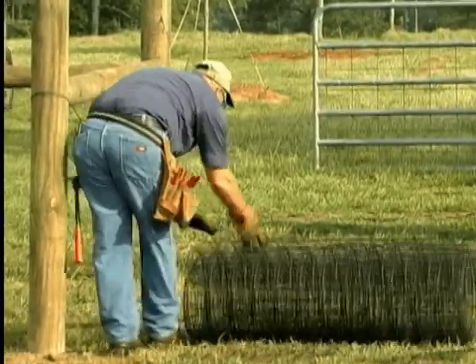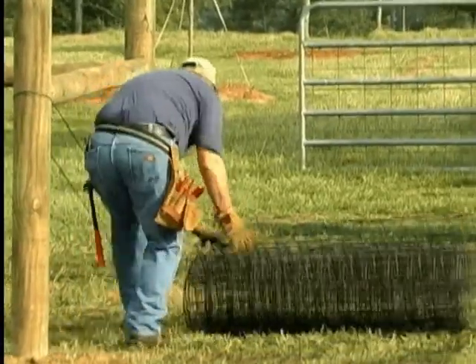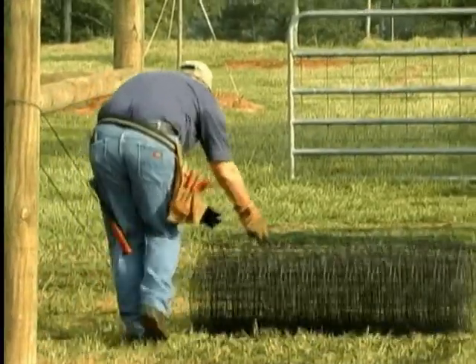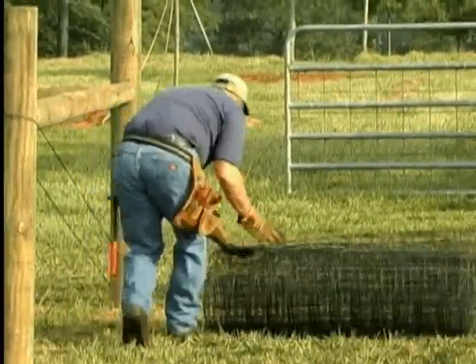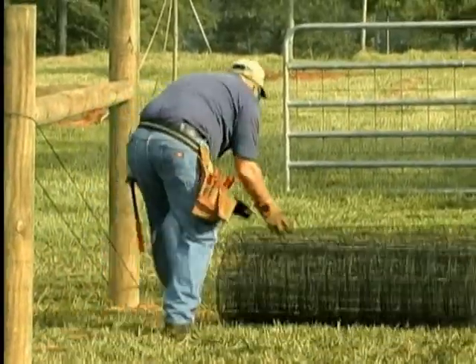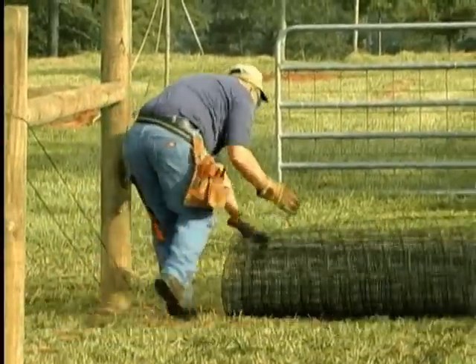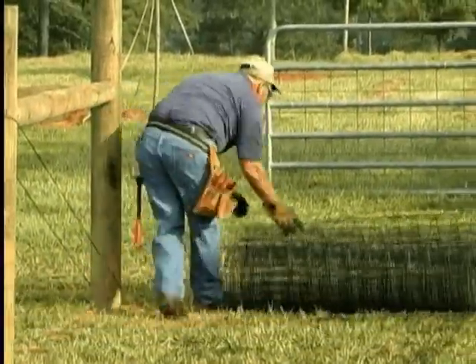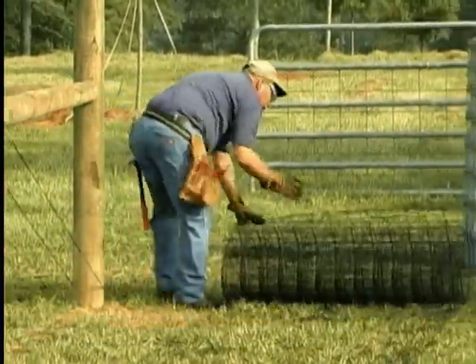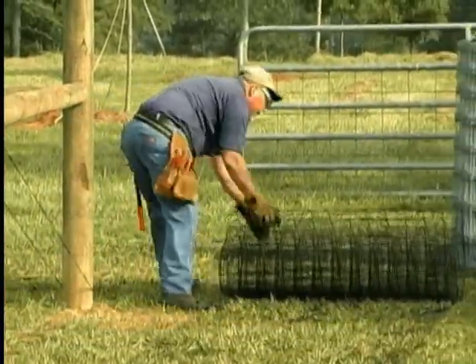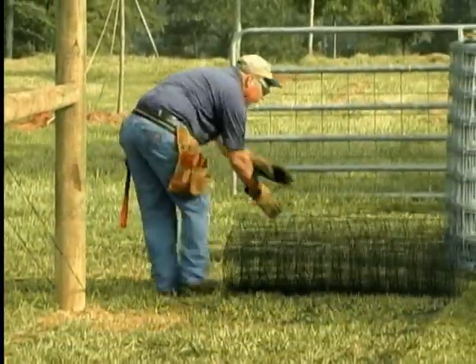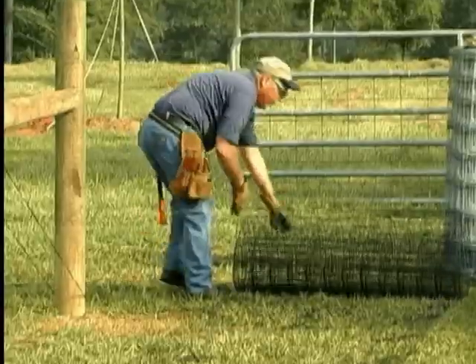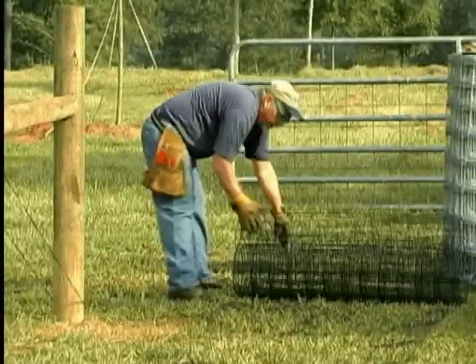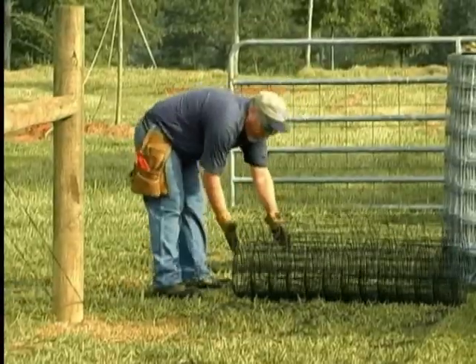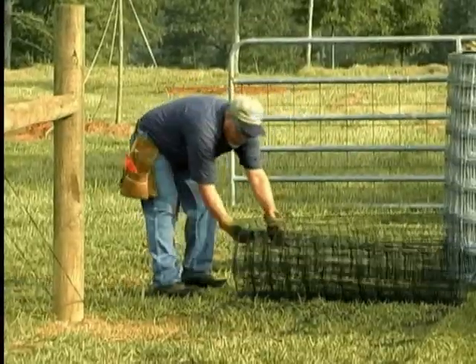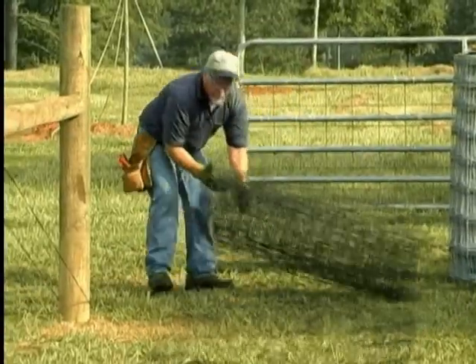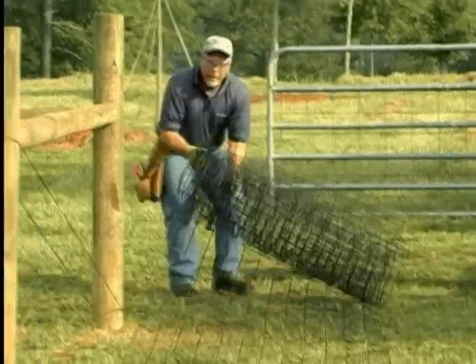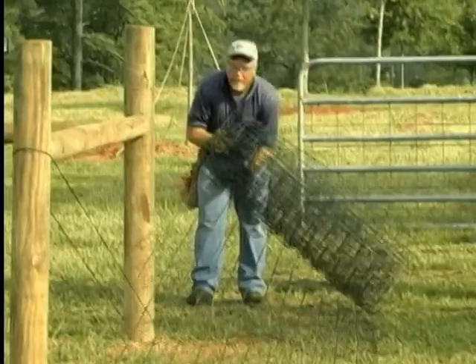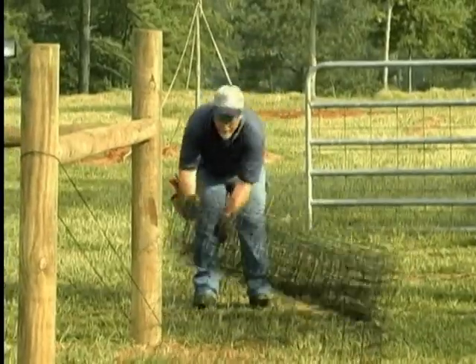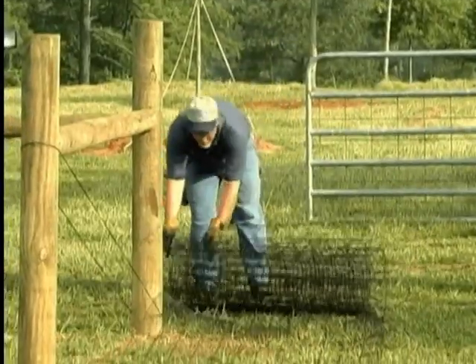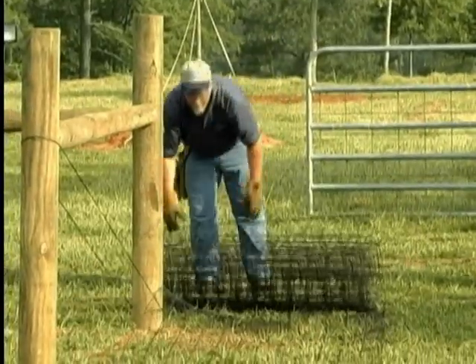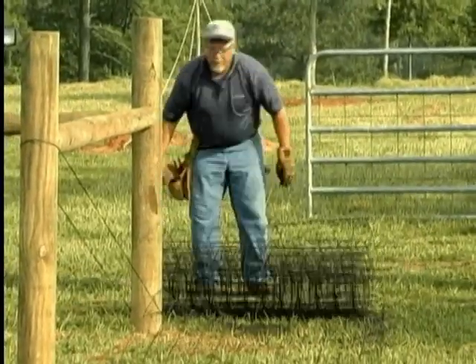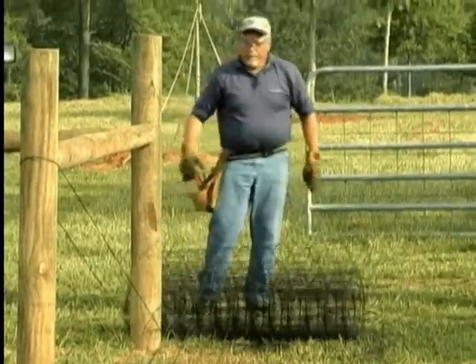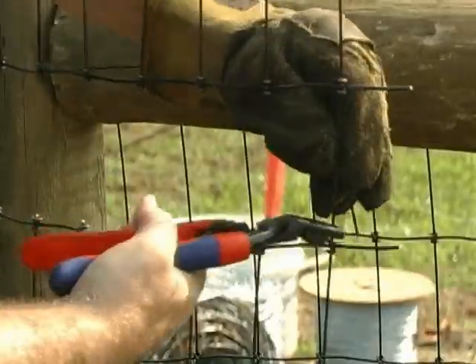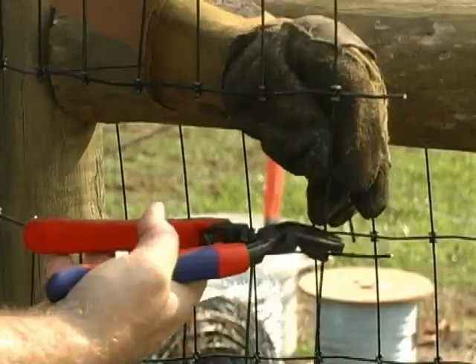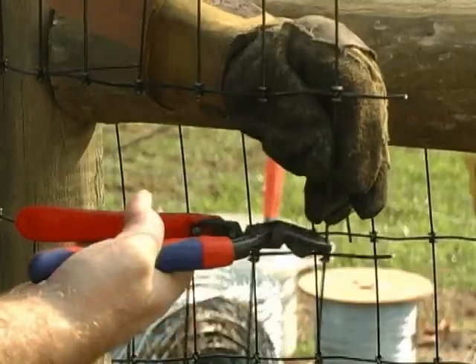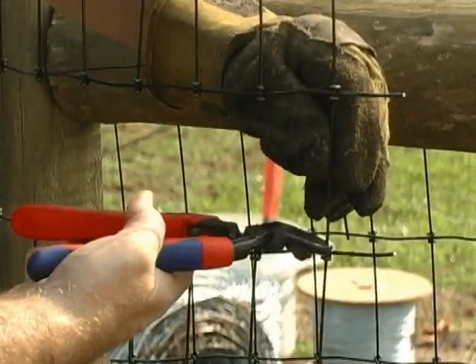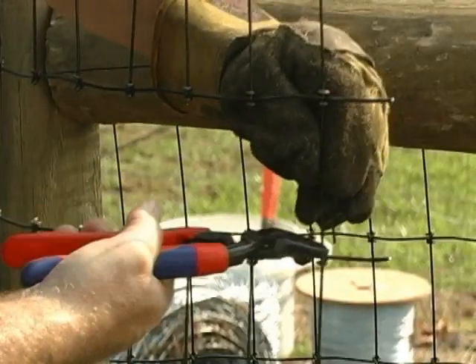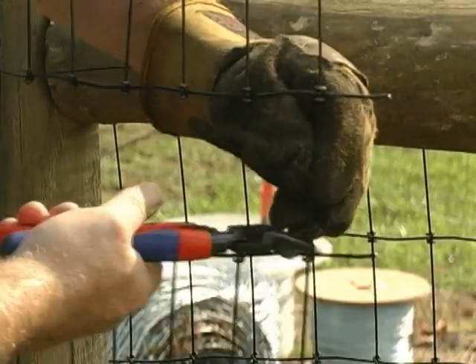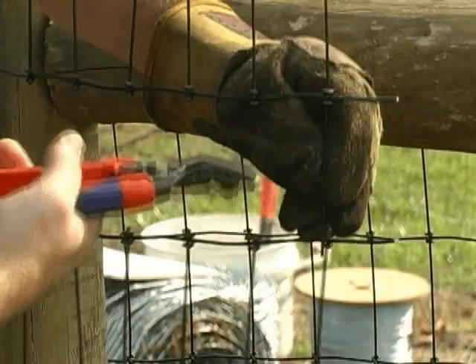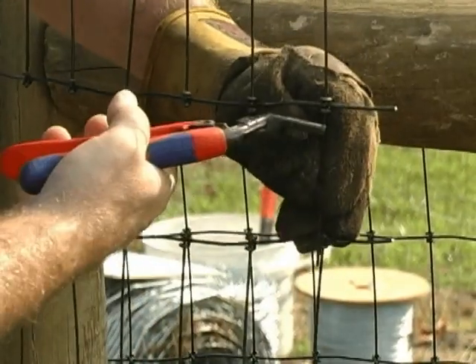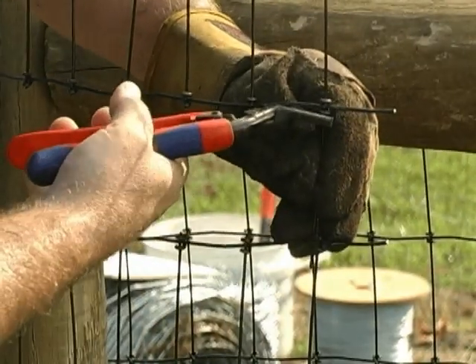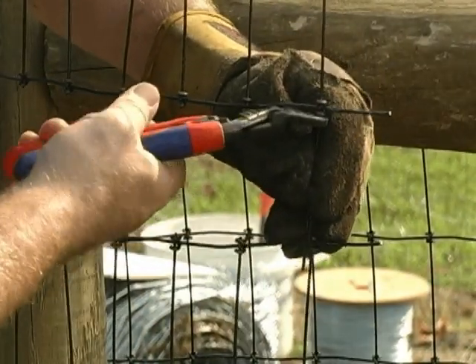Once the braces are built and the line posts are set, installation can begin. Unroll the wire, leaving enough at the end to tie off. Strip enough stay wires off to wrap around the end post.